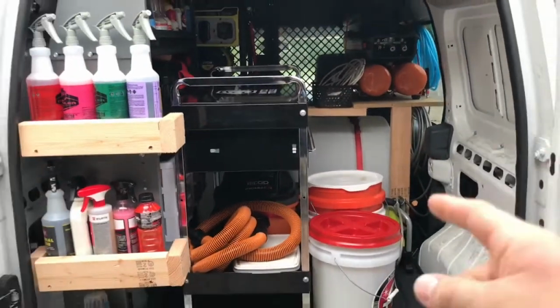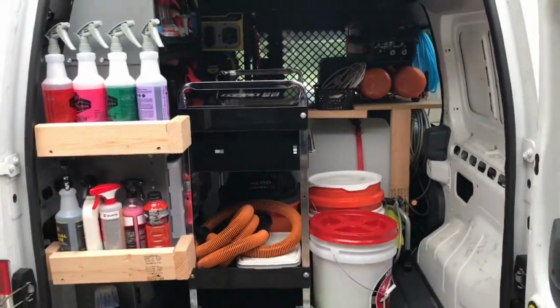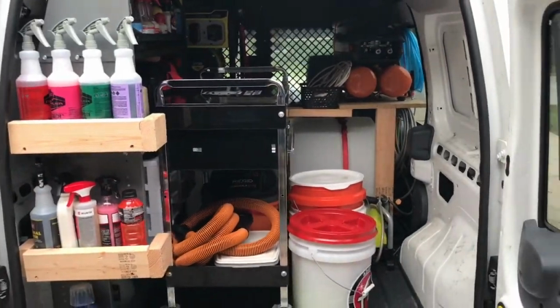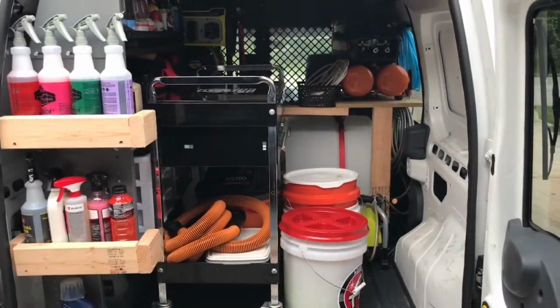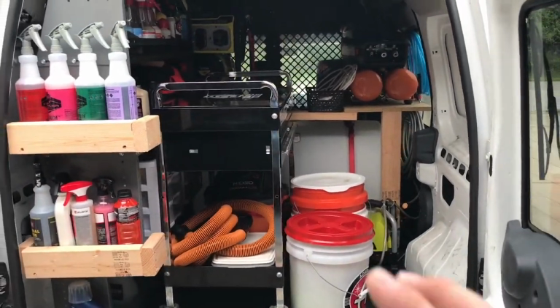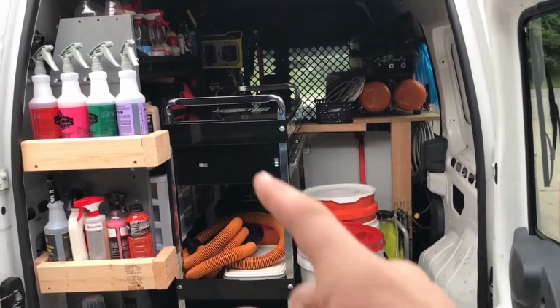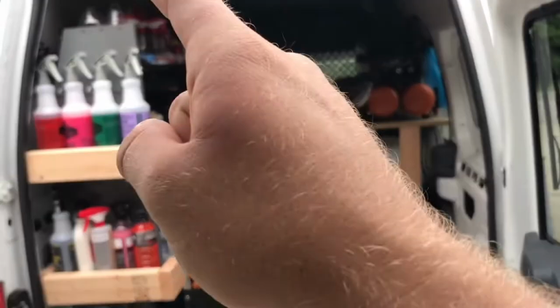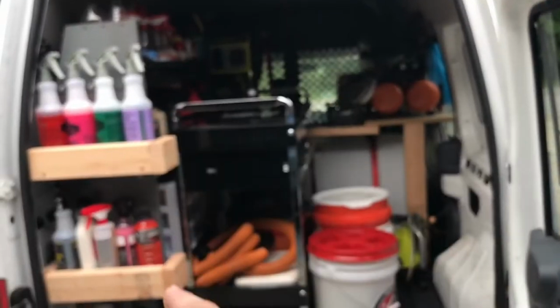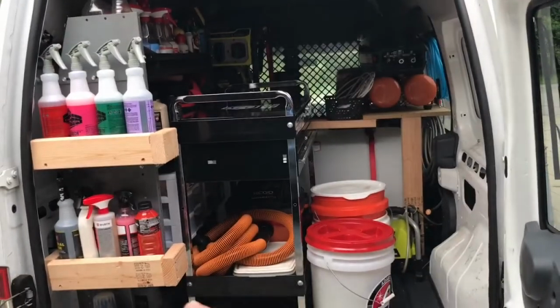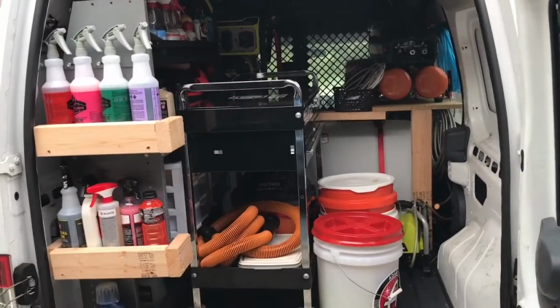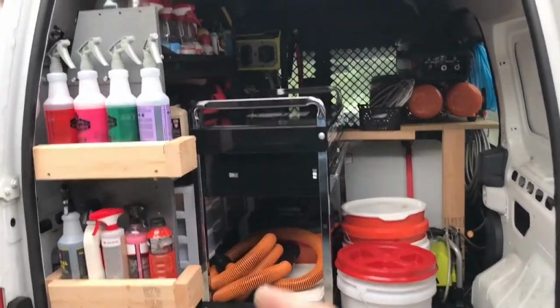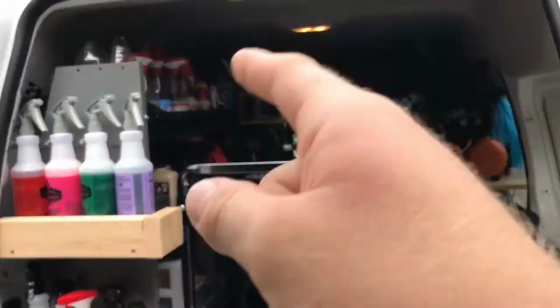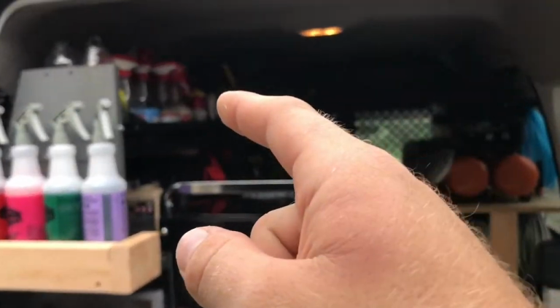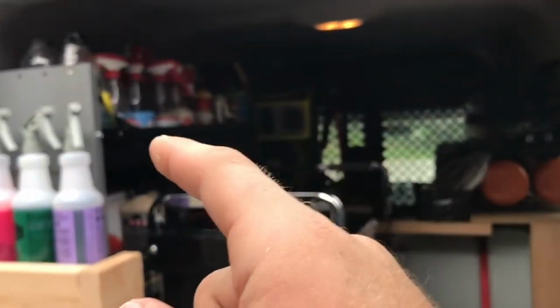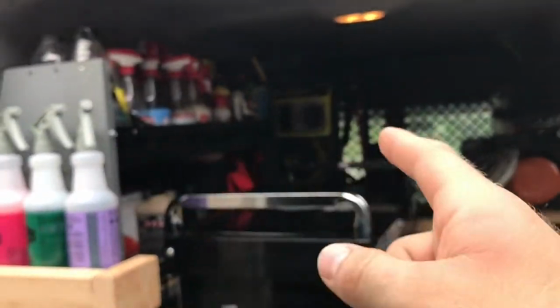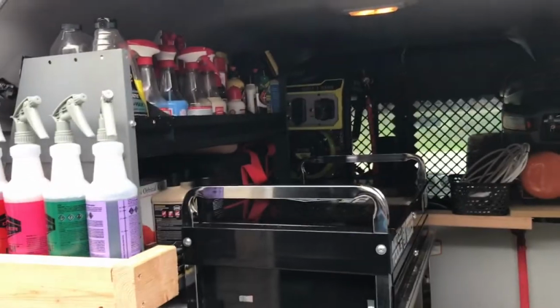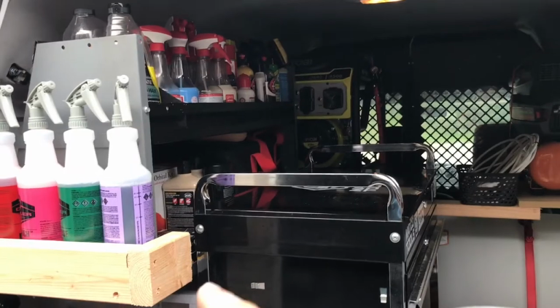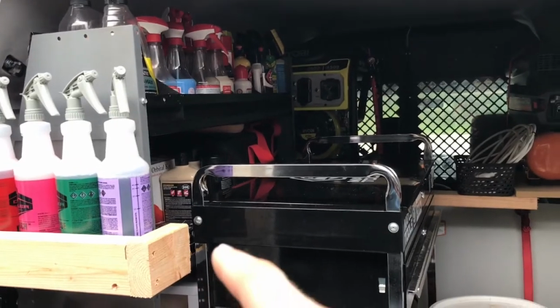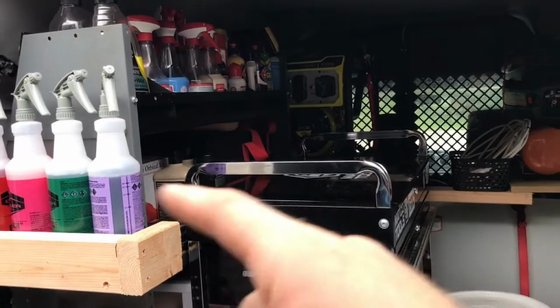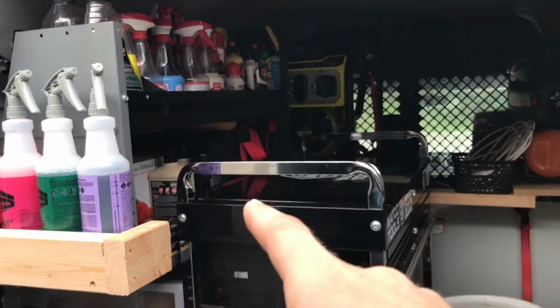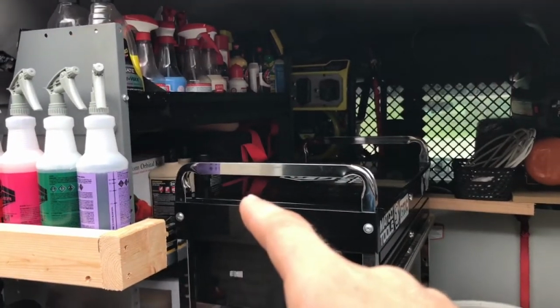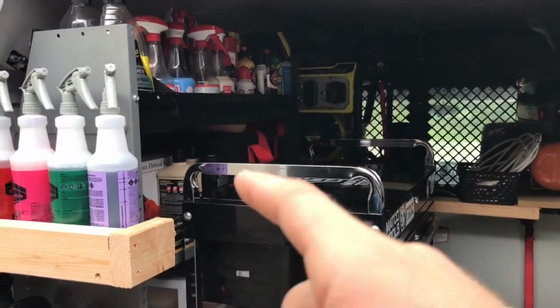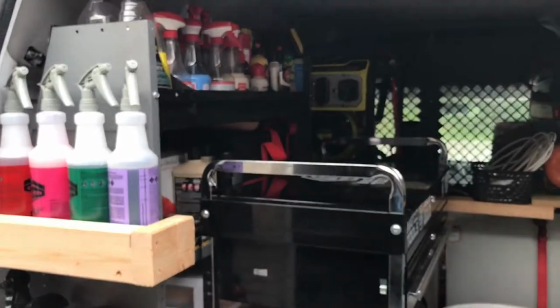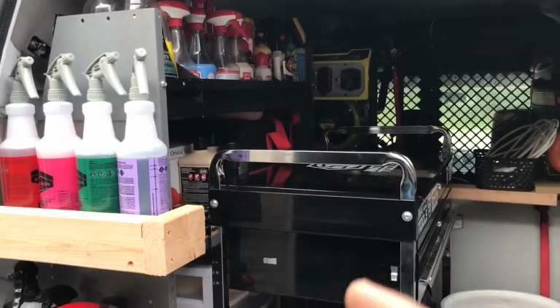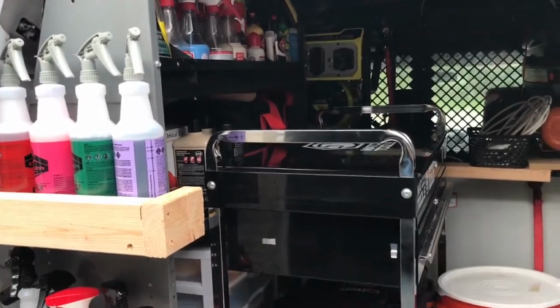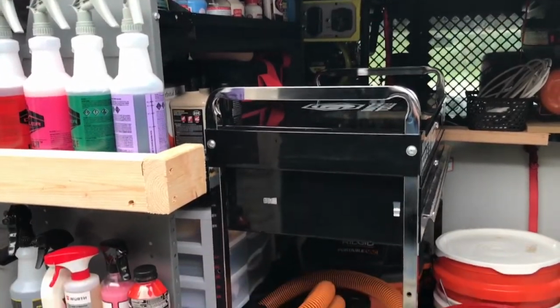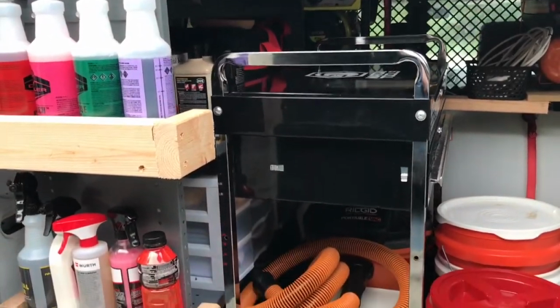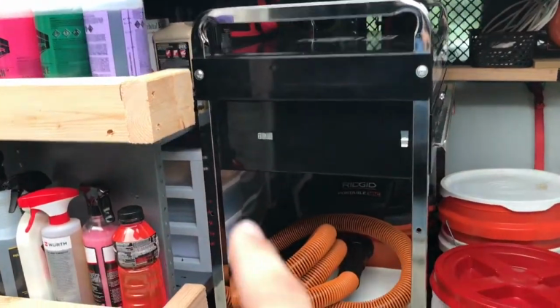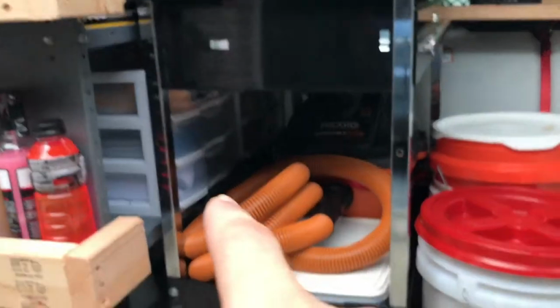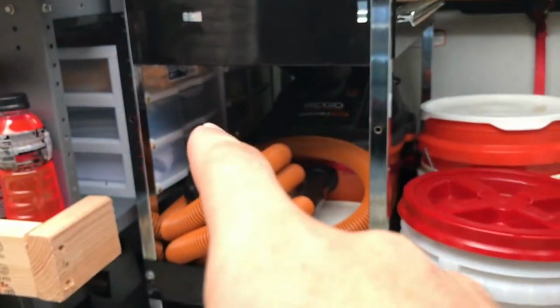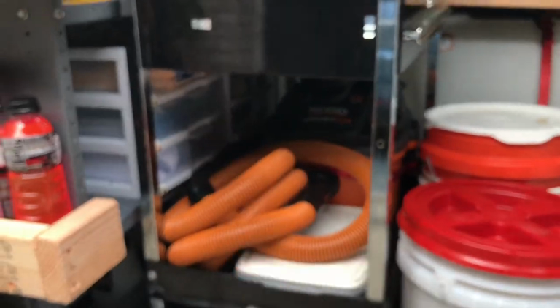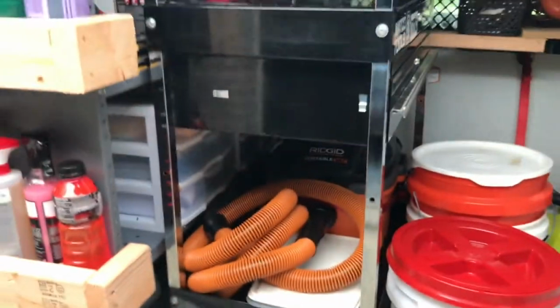Everything that stayed the same is going to be my three original shelves. On the top I've got a bunch of chemicals, on the second shelf I've got paint correcting equipment — I cannot fit all of it on that shelf unfortunately — and I've got my Tupperware containers underneath.